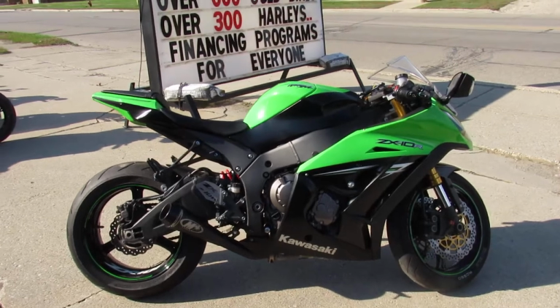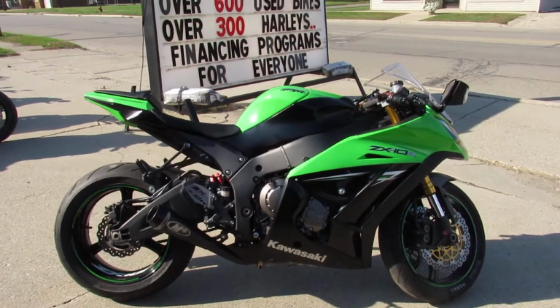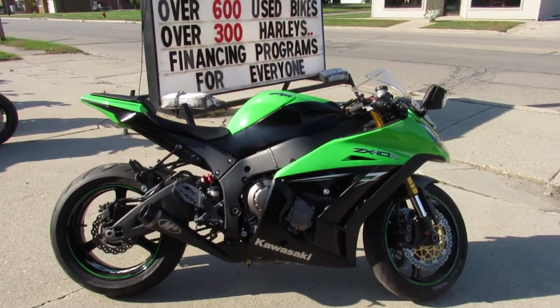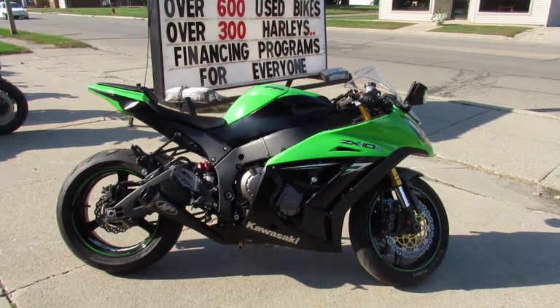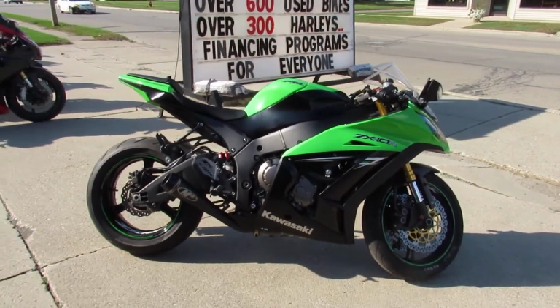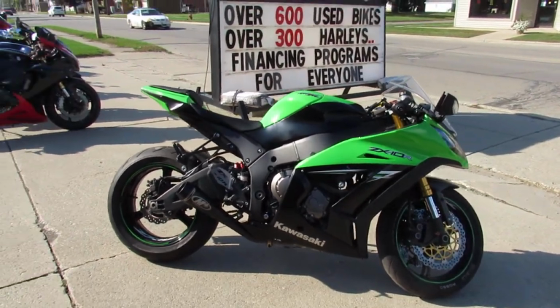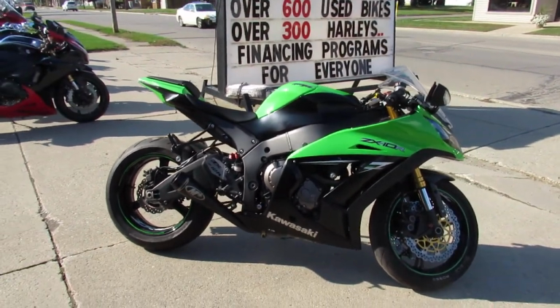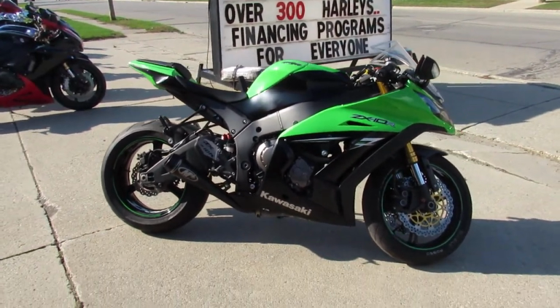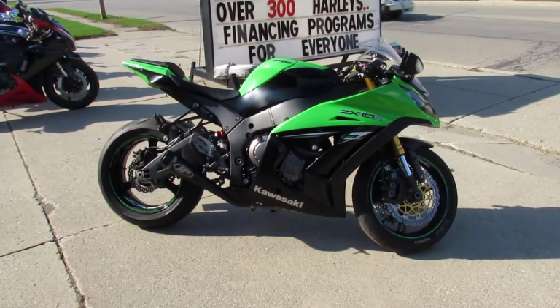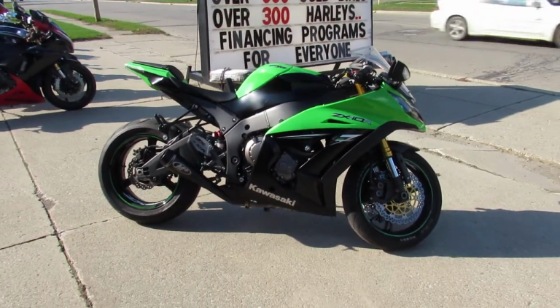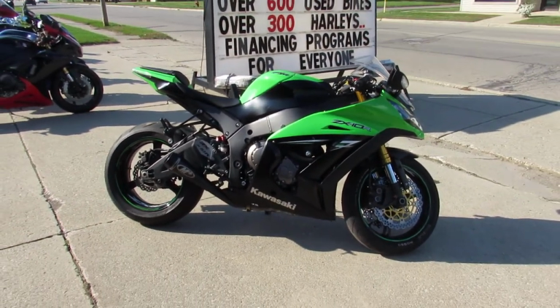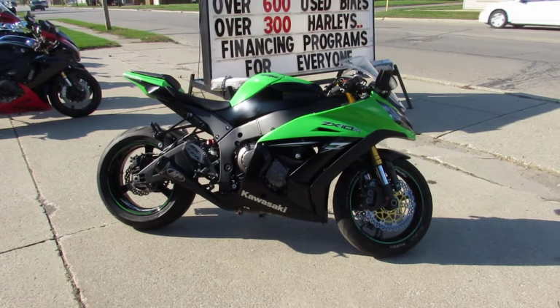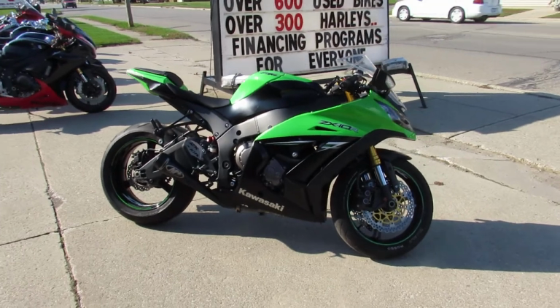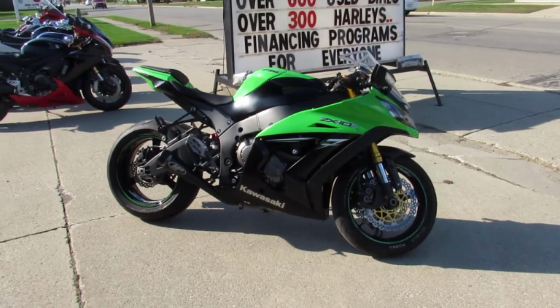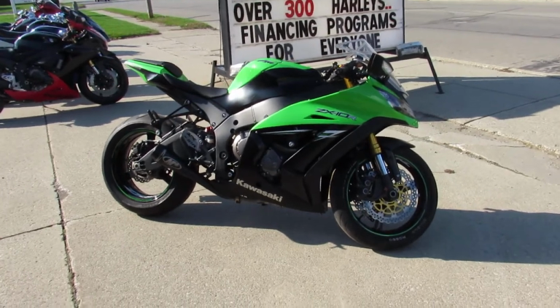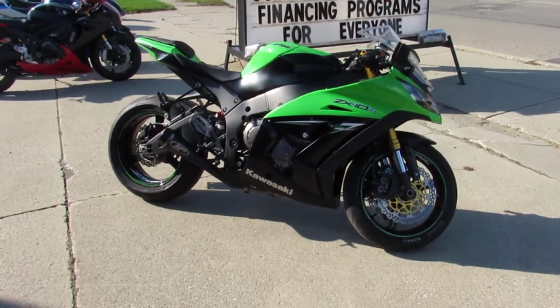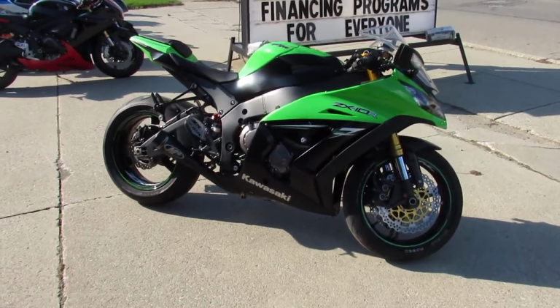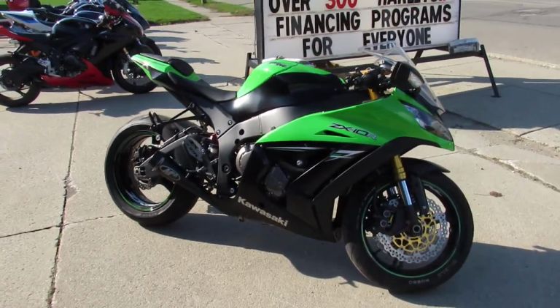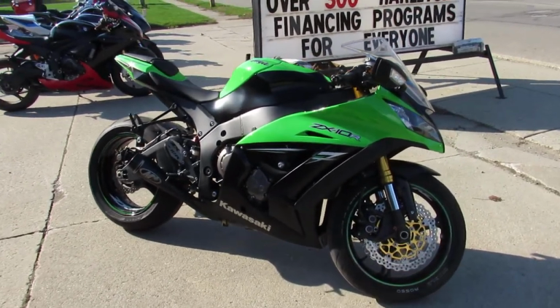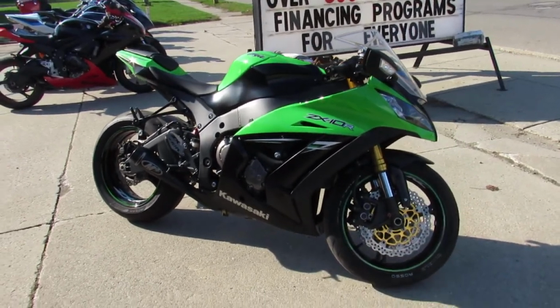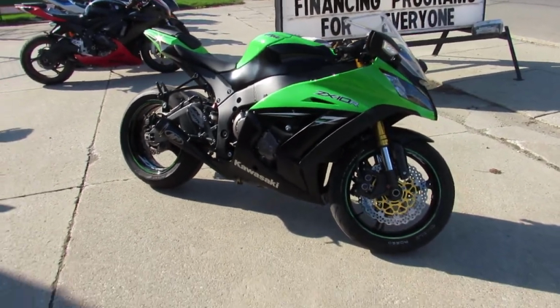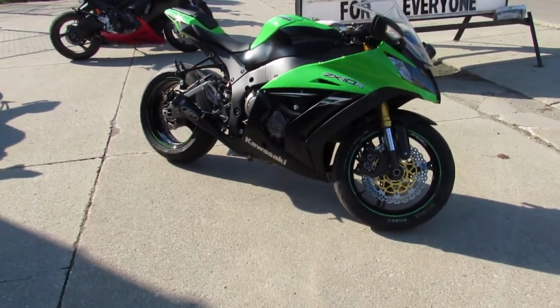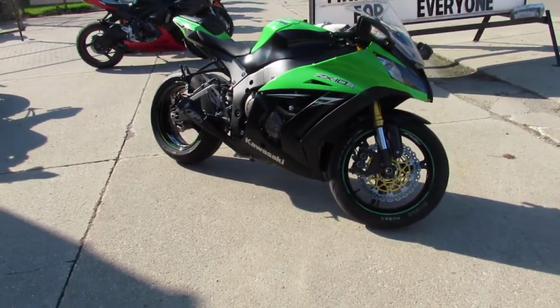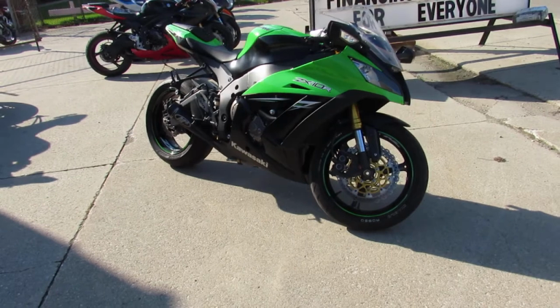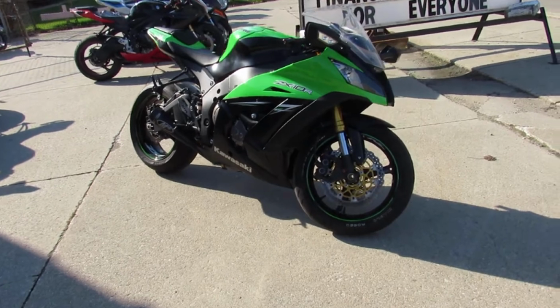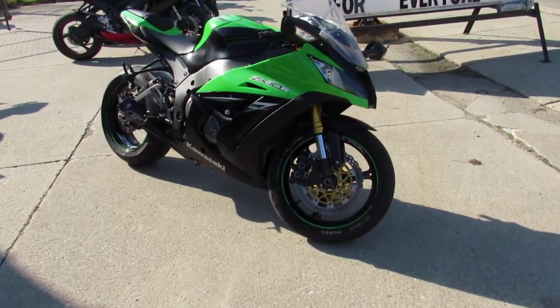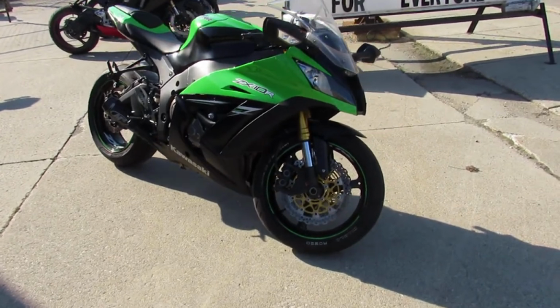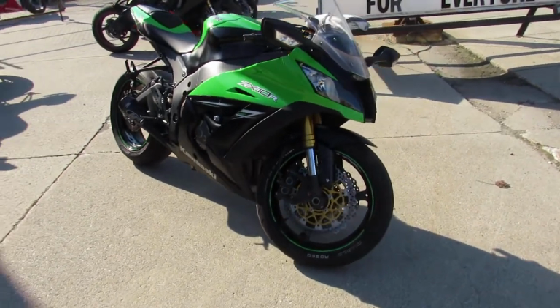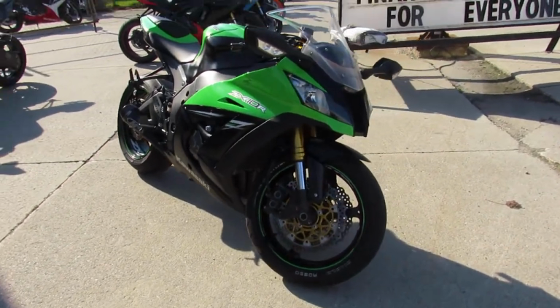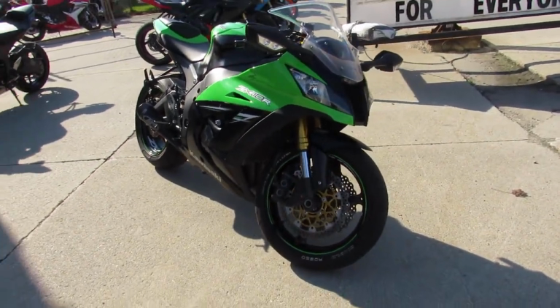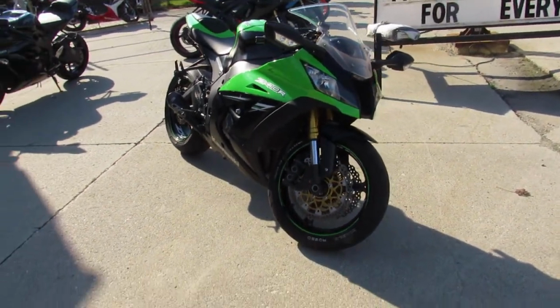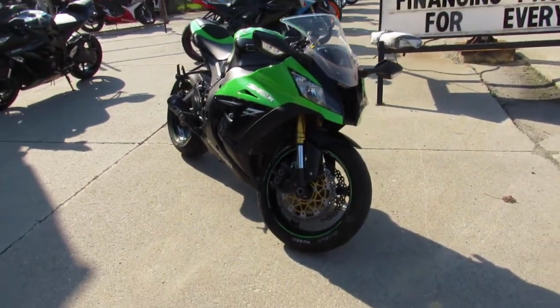Hey guys, it's ApprovalPowerSports.com here. We've got over 300 used sport bikes in the showroom for sale. We've got guaranteed financing, lay-away programs, out-of-state financing available, and we can assist with shipping nationwide.